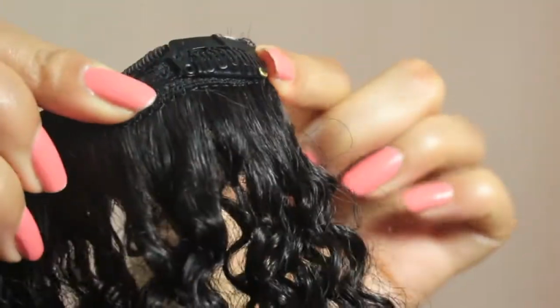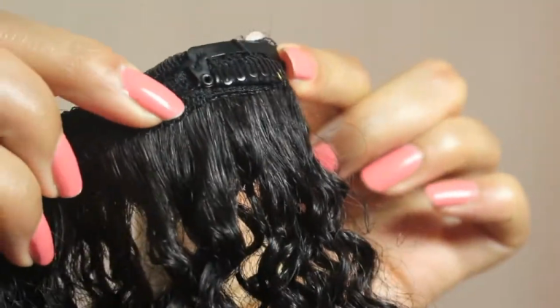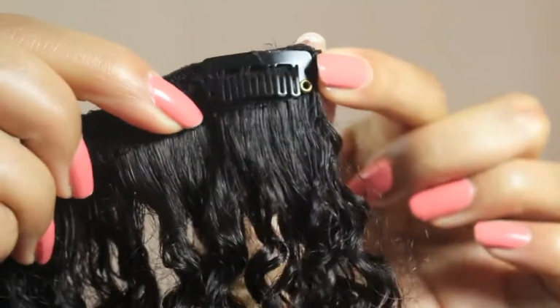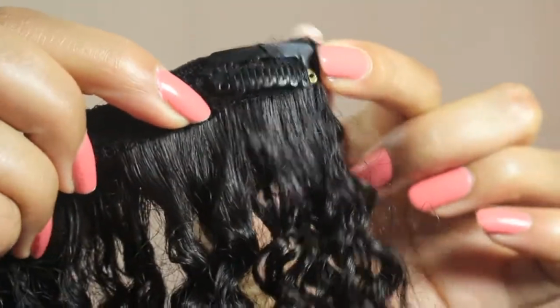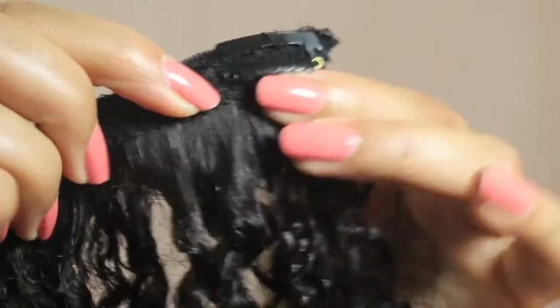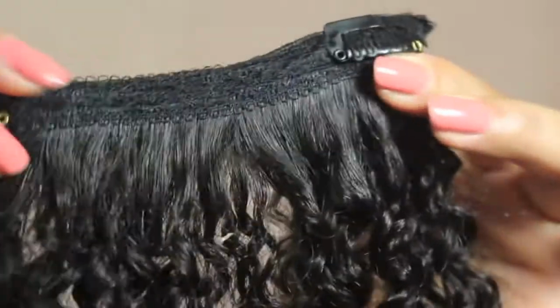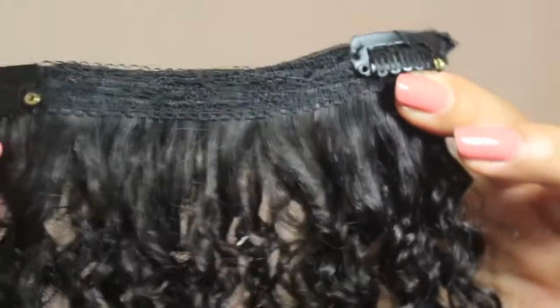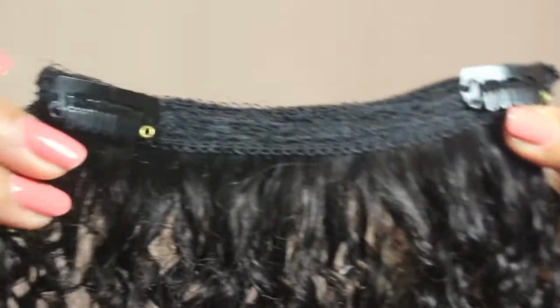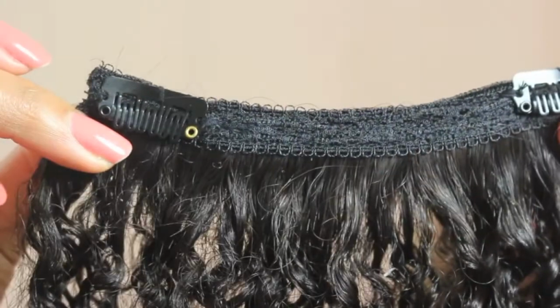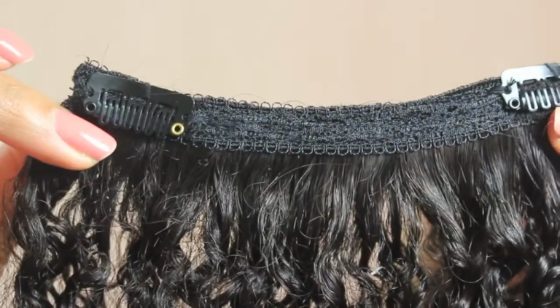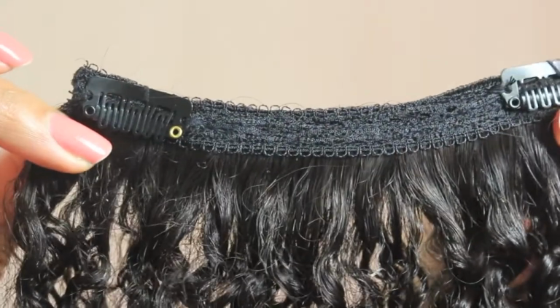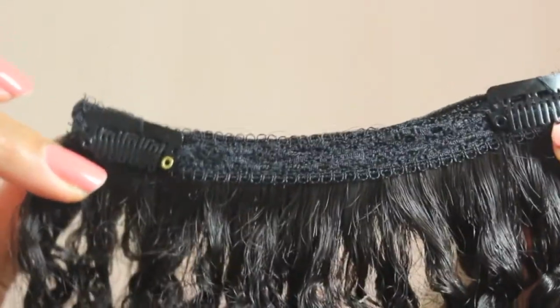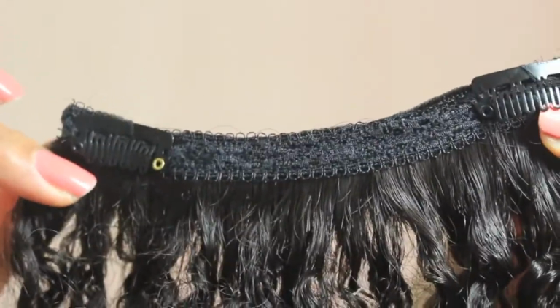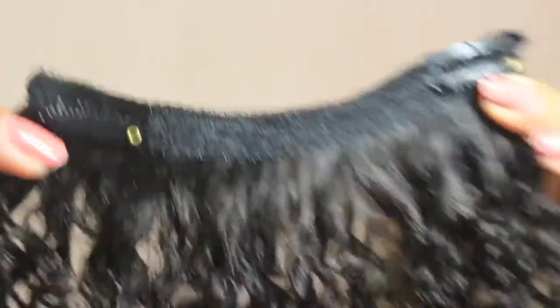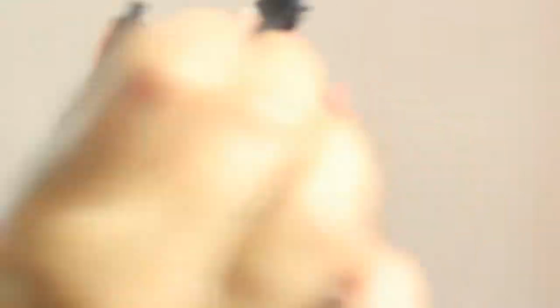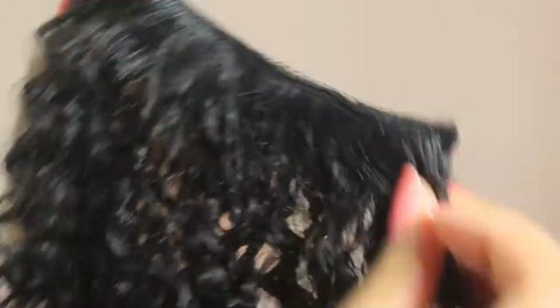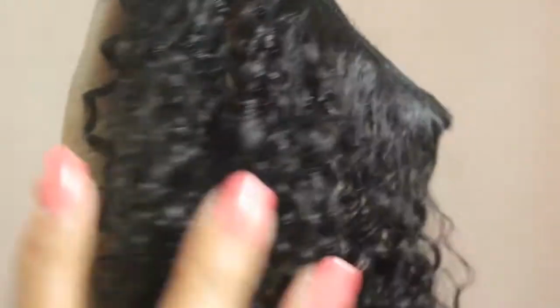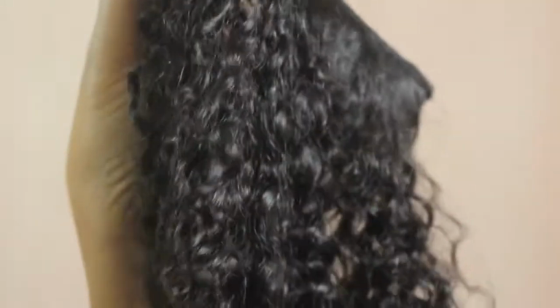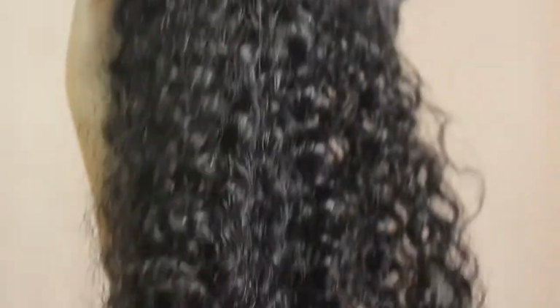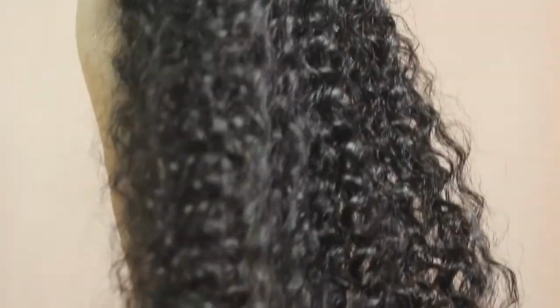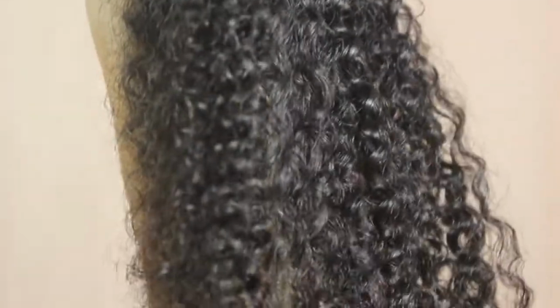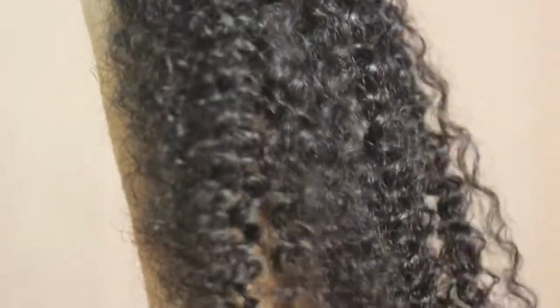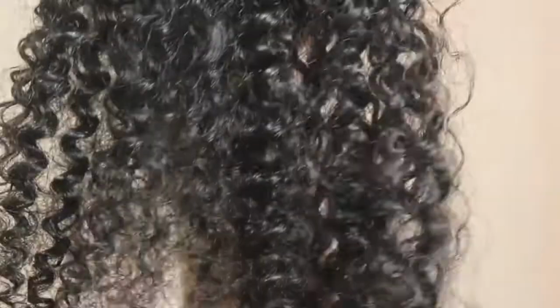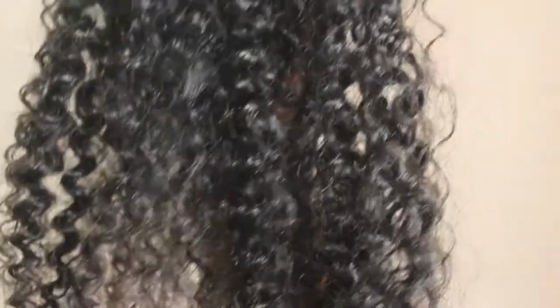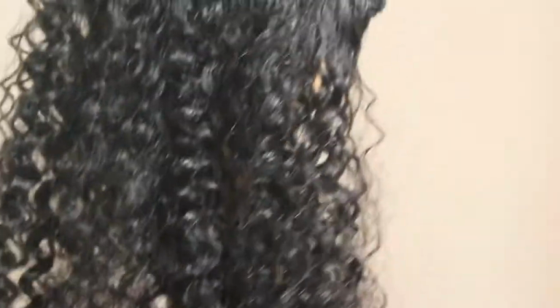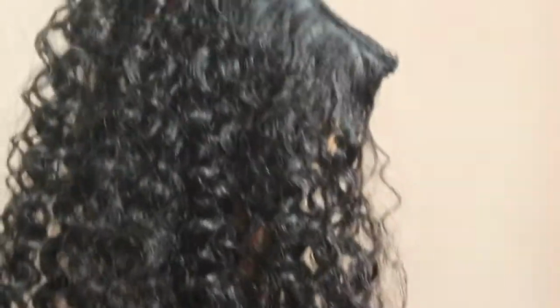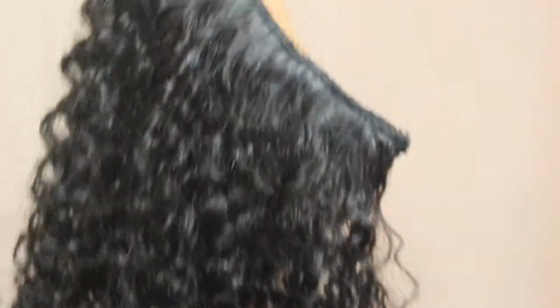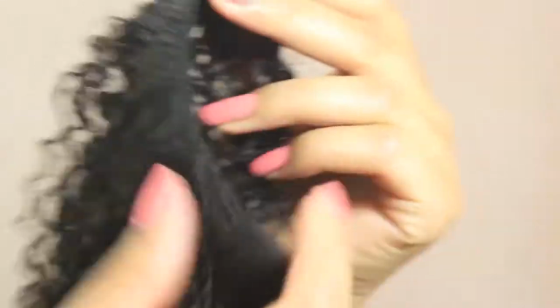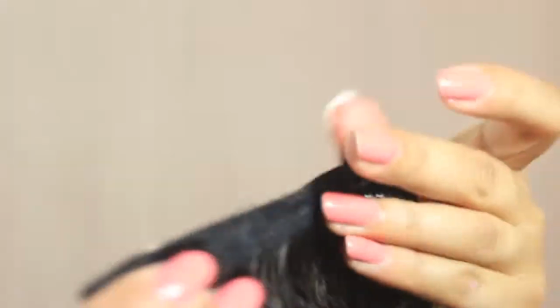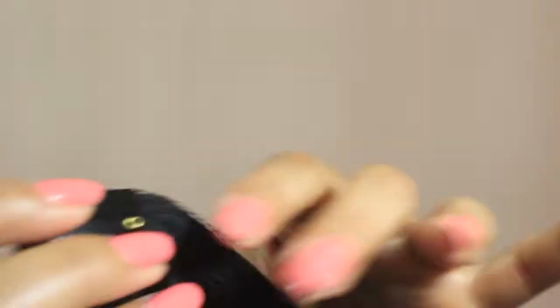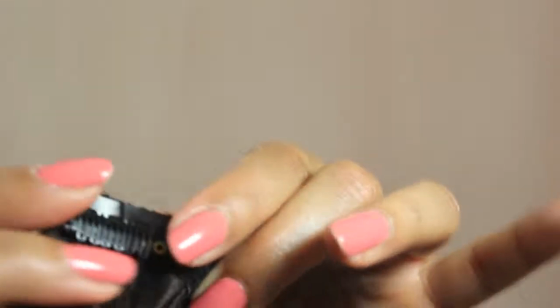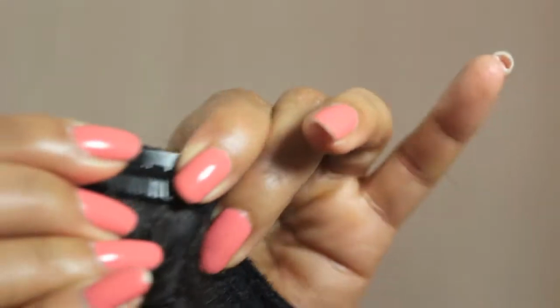I found the clip-ins really easy to use — you just snap it open, place it in your hair, and snap it closed. The quality was really great; the wefts themselves were thick and full, and you can see it looks so much like our natural hair.